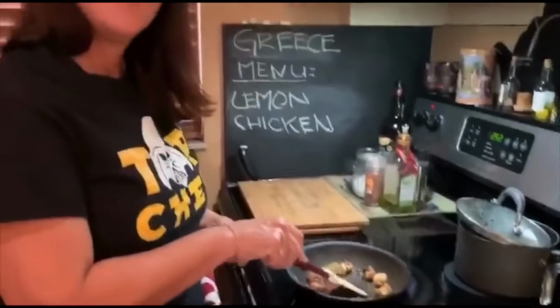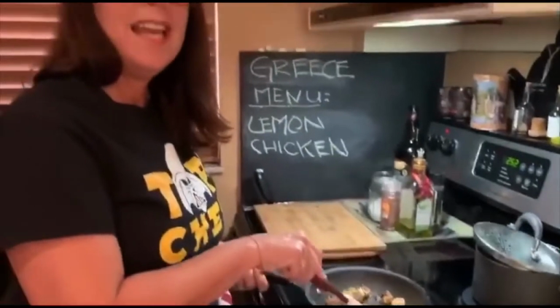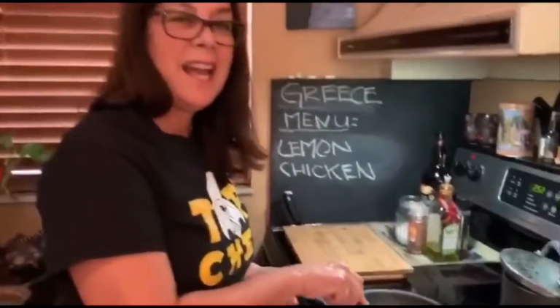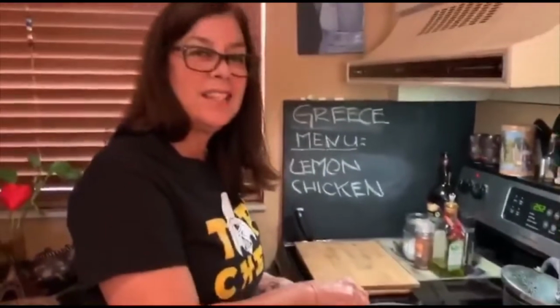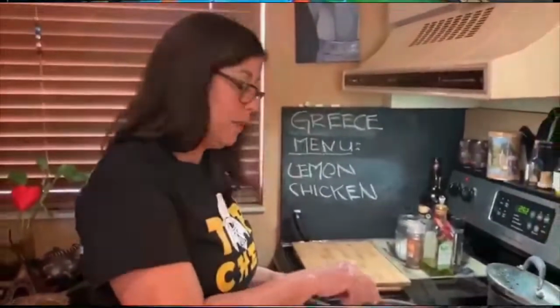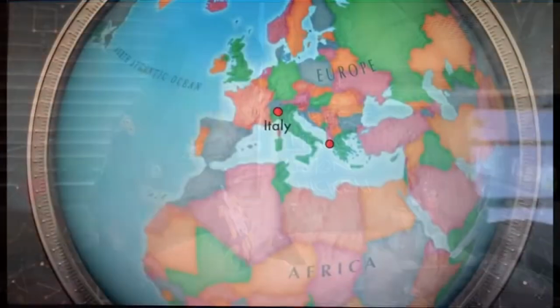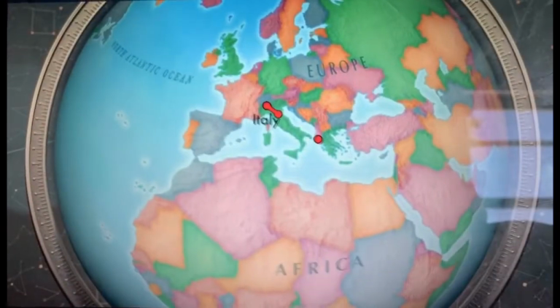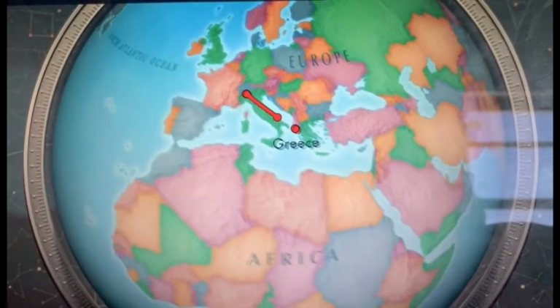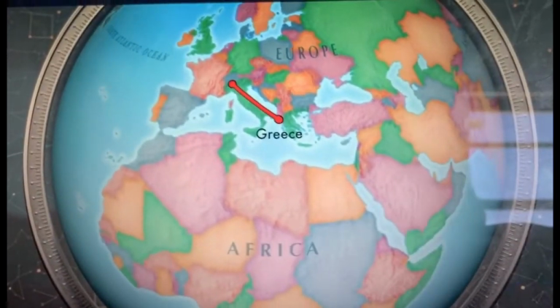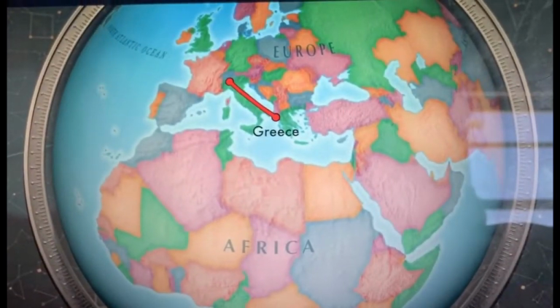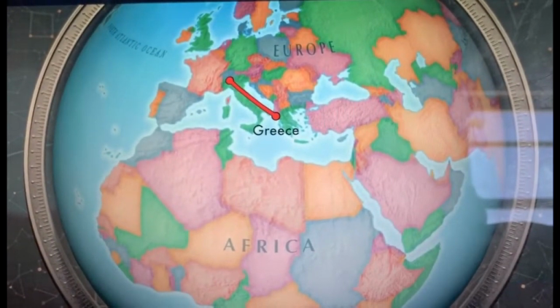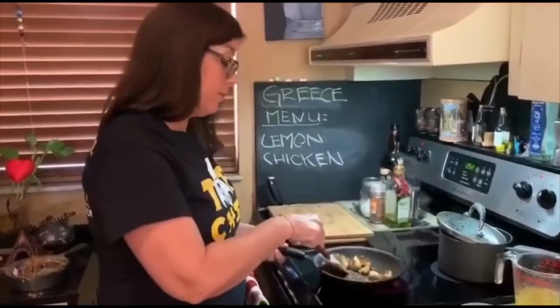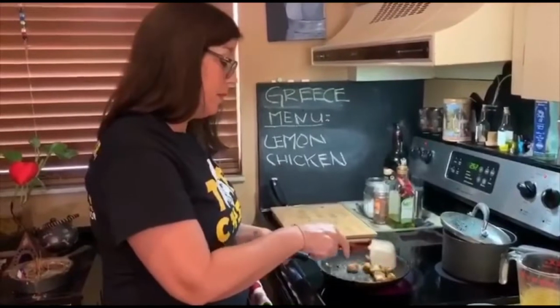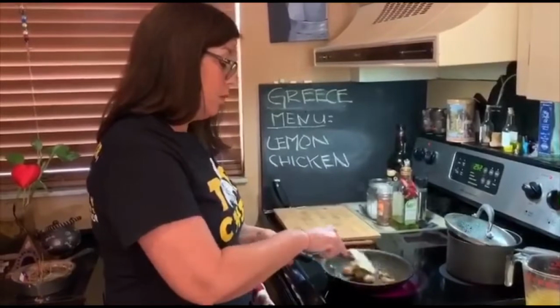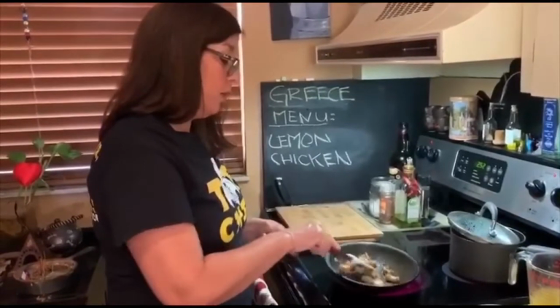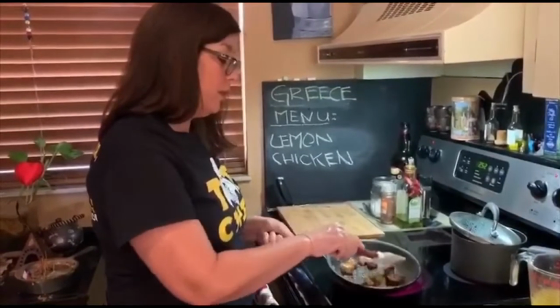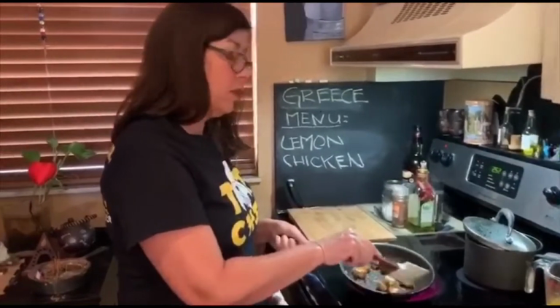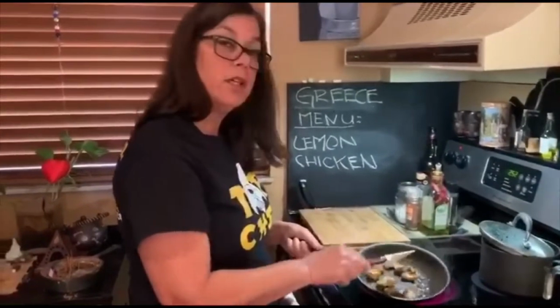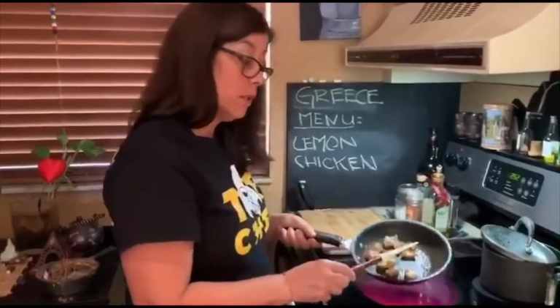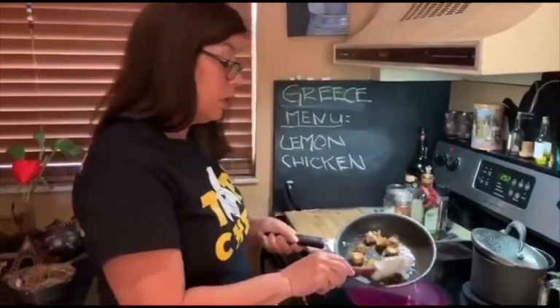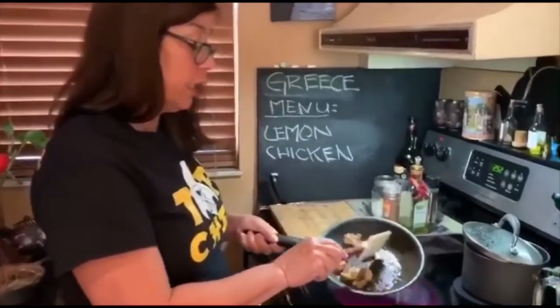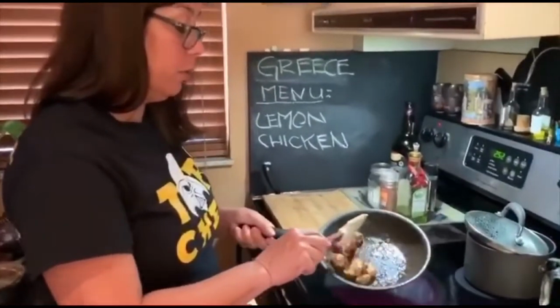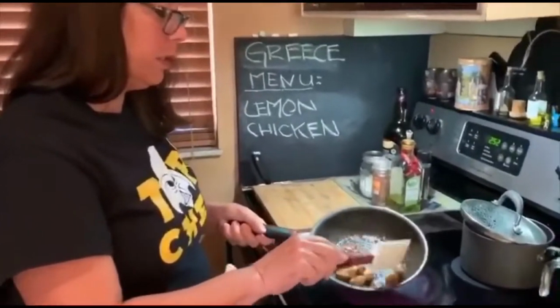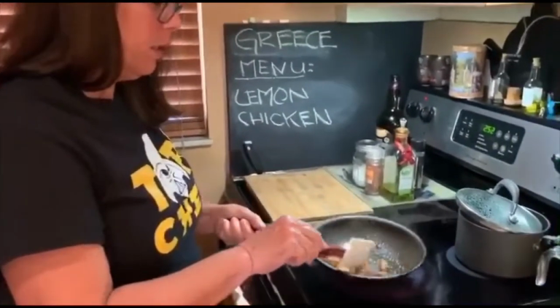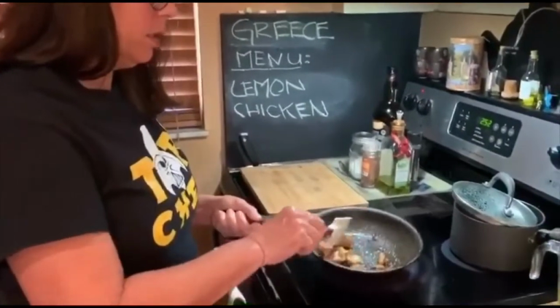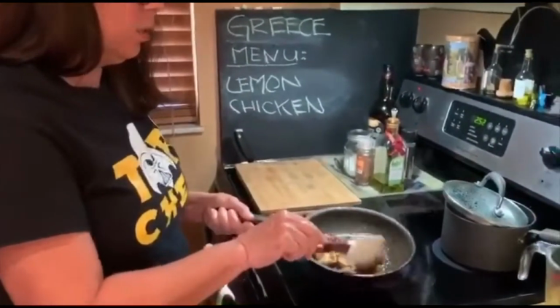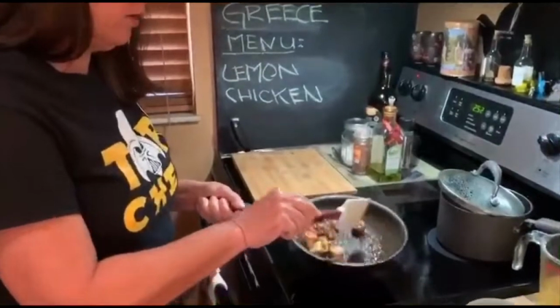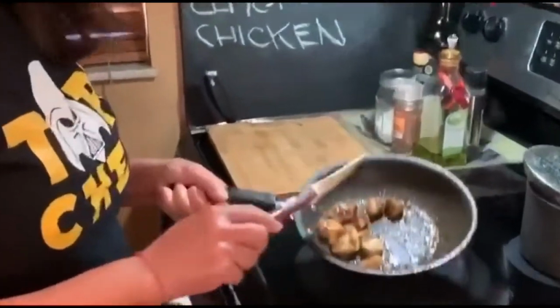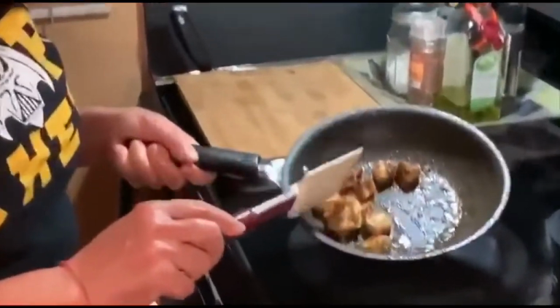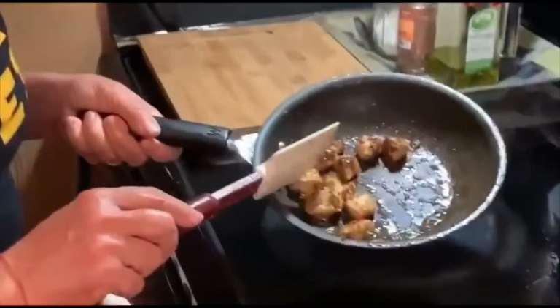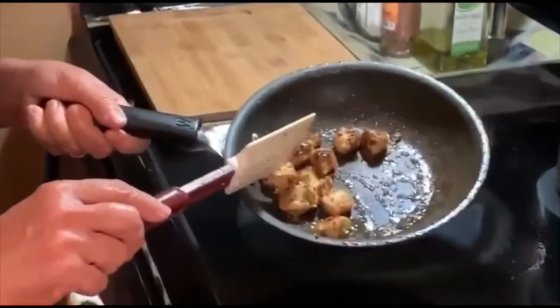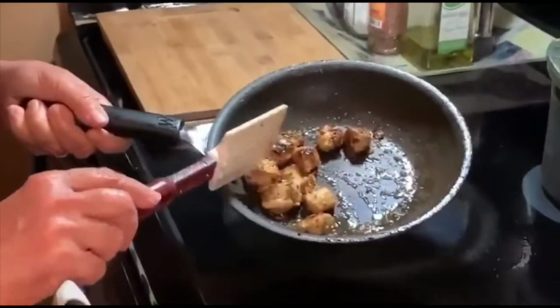Hey guys, you got me cooking — going to Greece this week, so I went ahead and started the chicken a little bit because it takes a while. The chicken has to be cooked to 165.